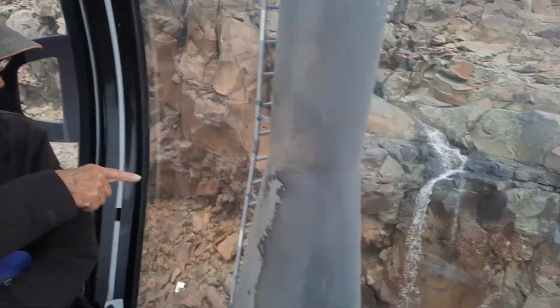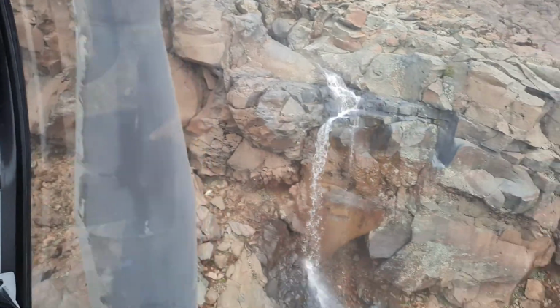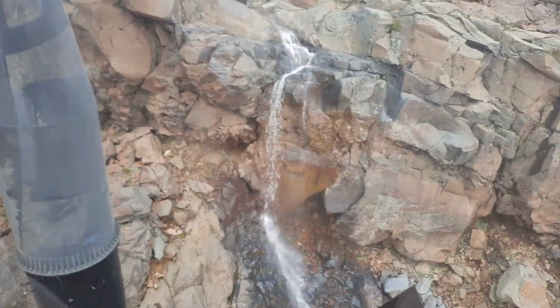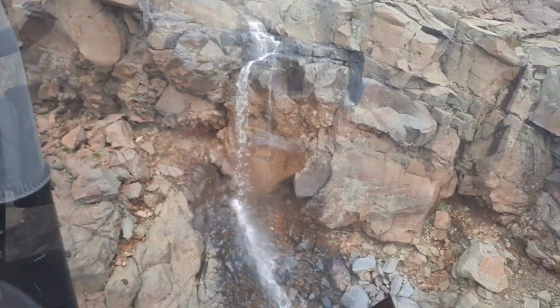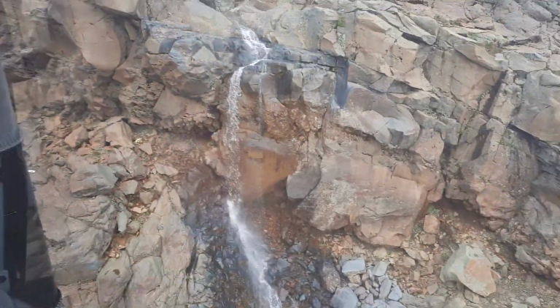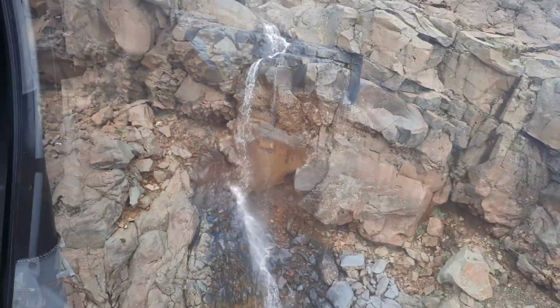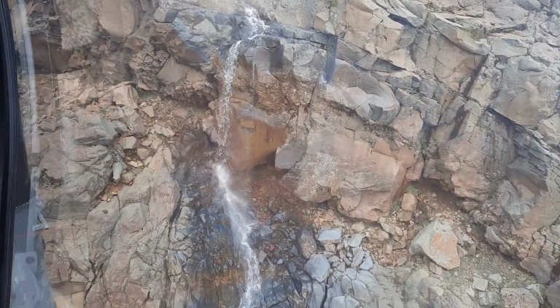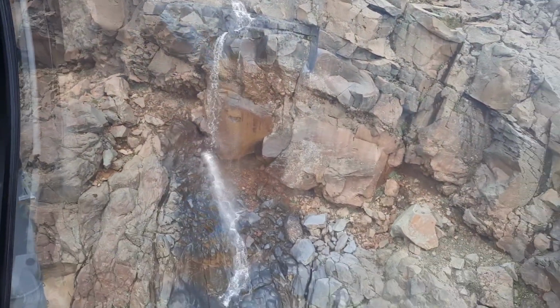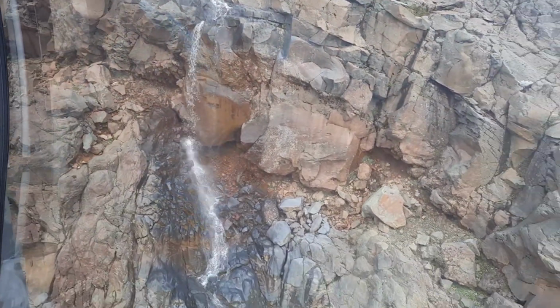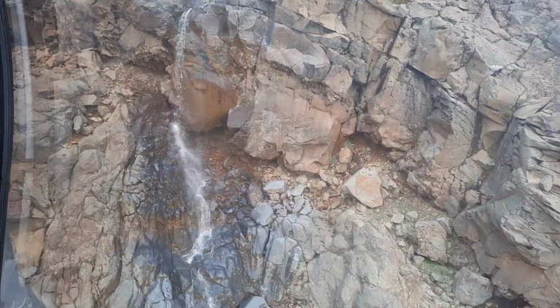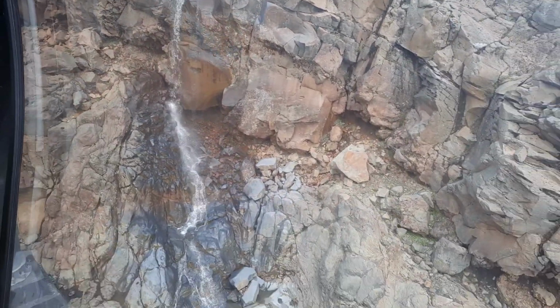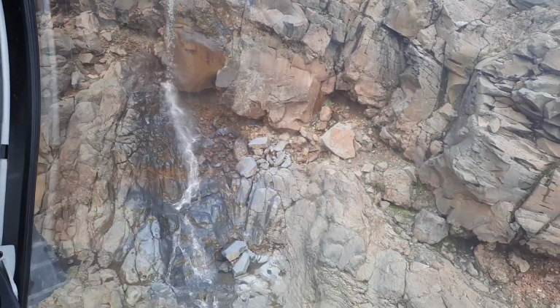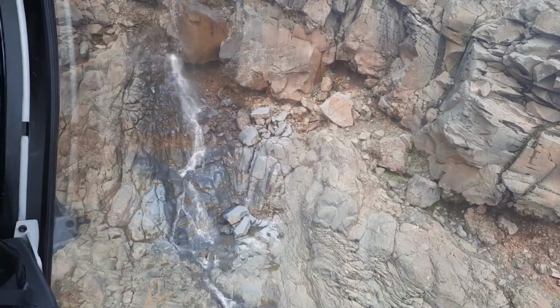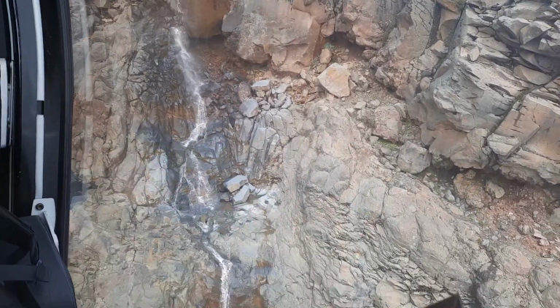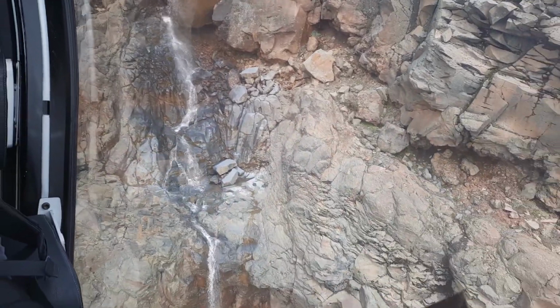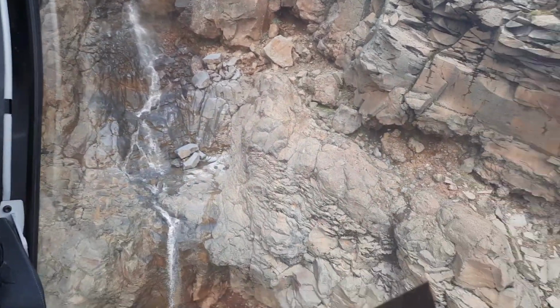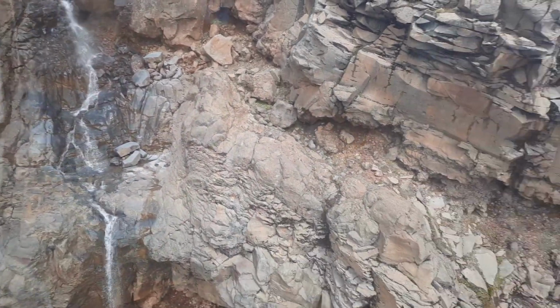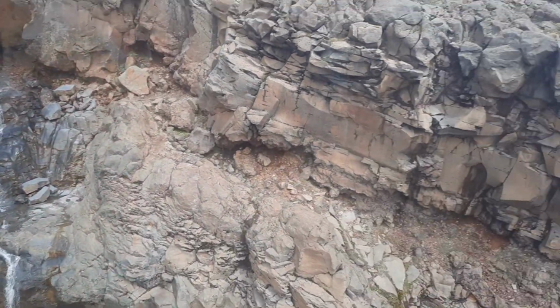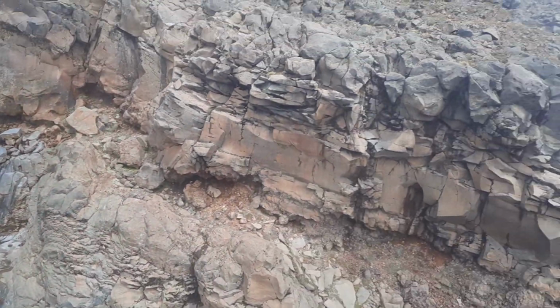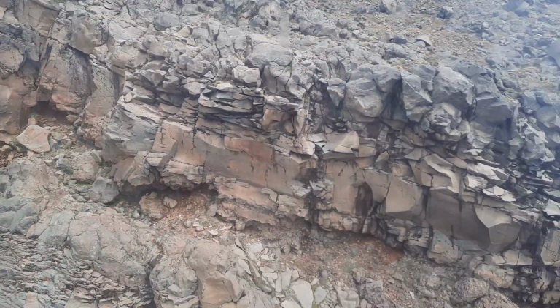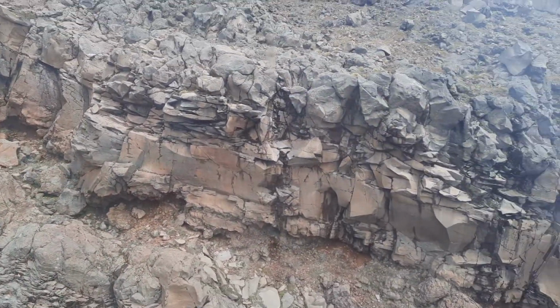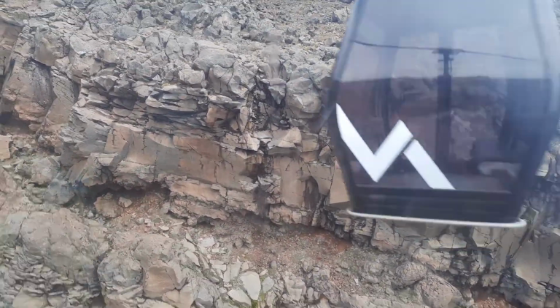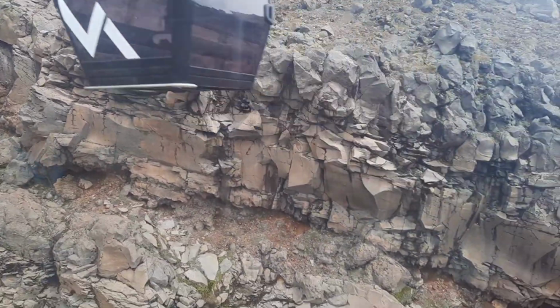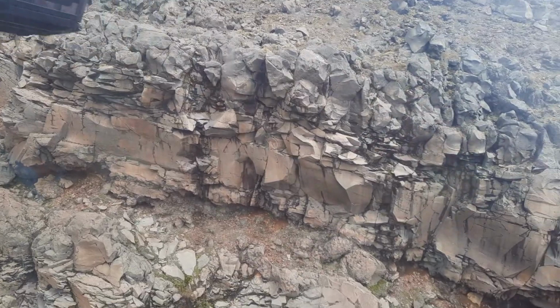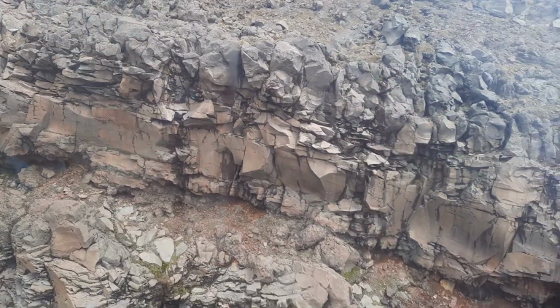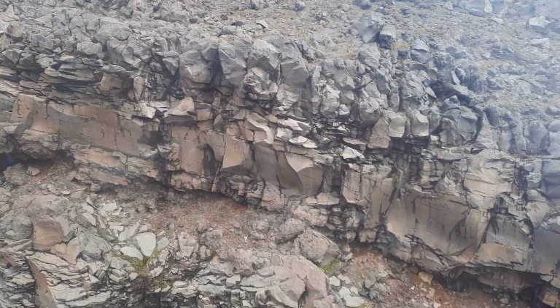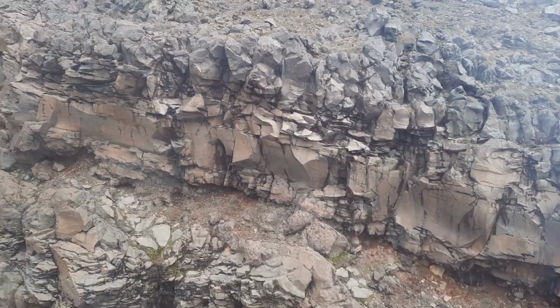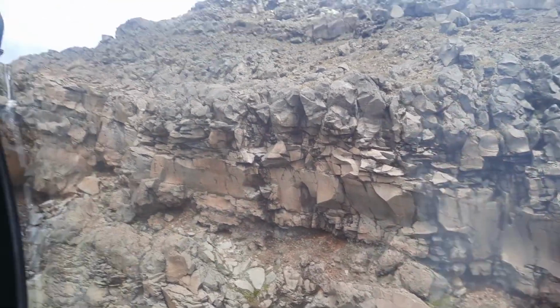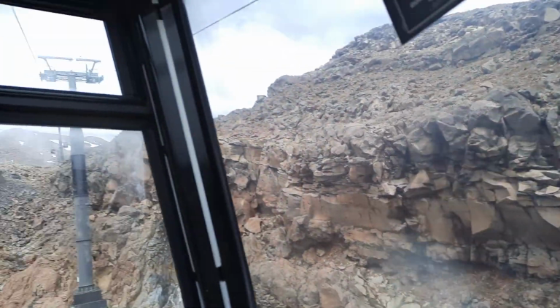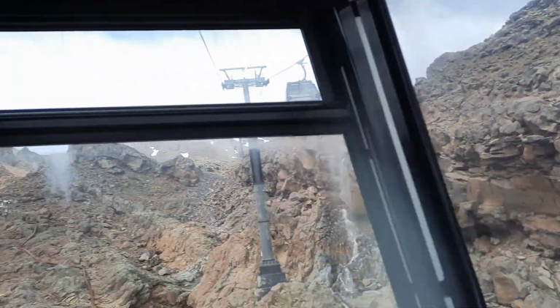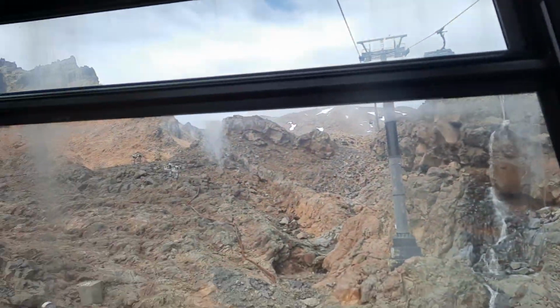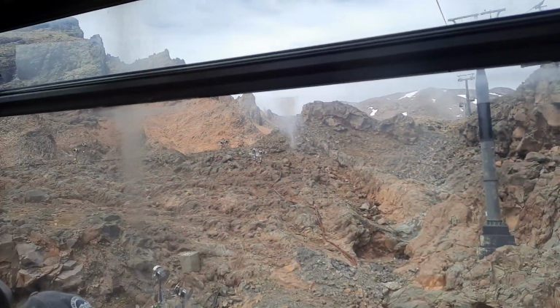Oh yeah, the waterfall down there. That's cool. These are pretty thick lava flows, actually. They're all about the same thickness, aren't they? Yeah, these here are all about two and a half meters, three meters thick.